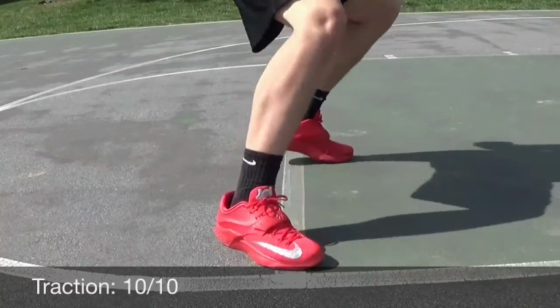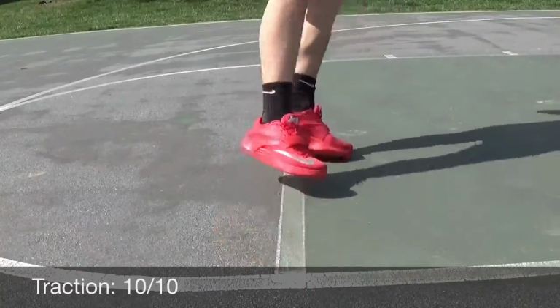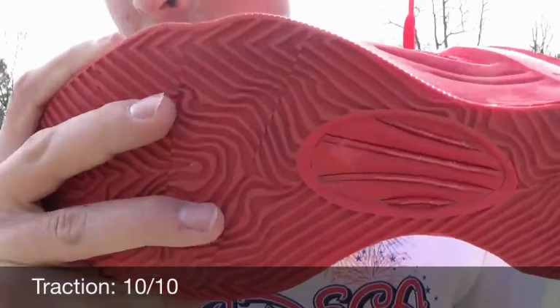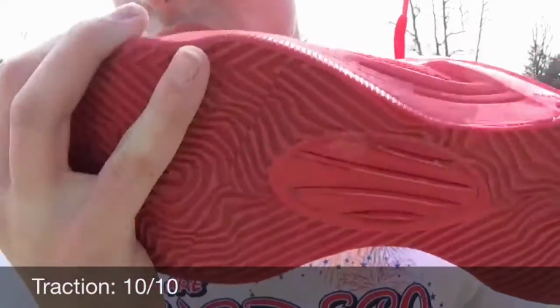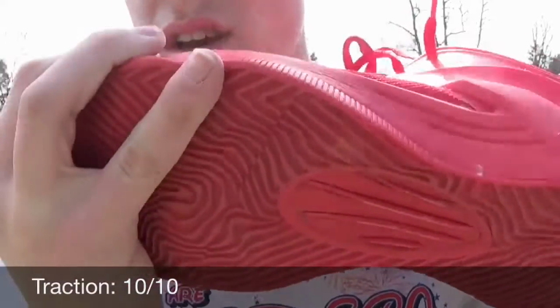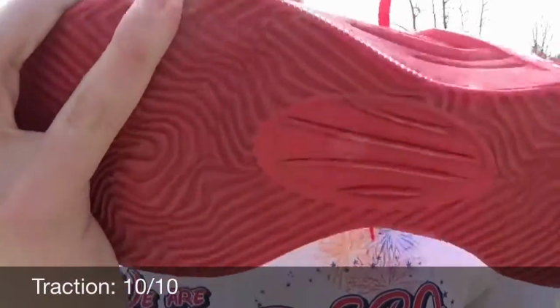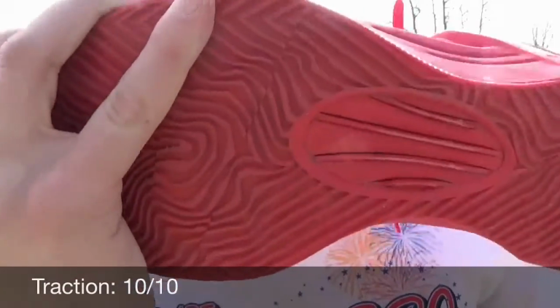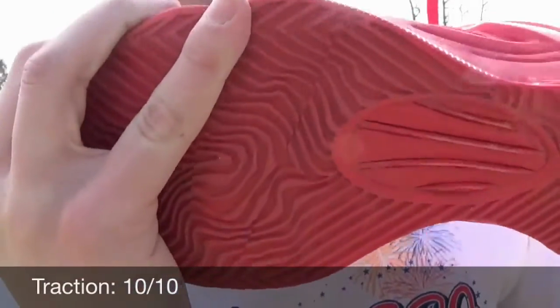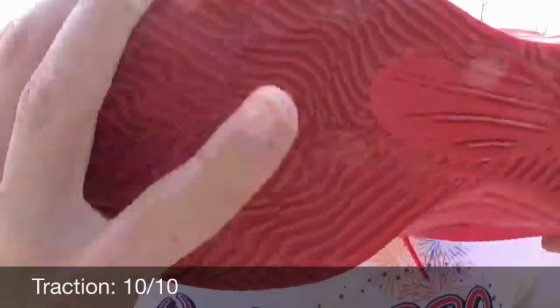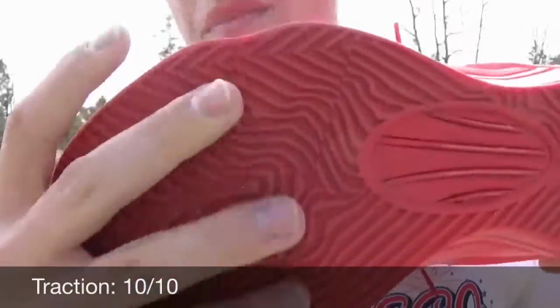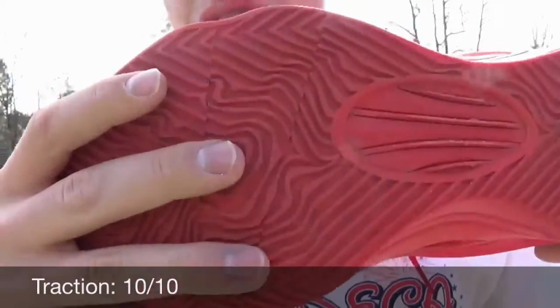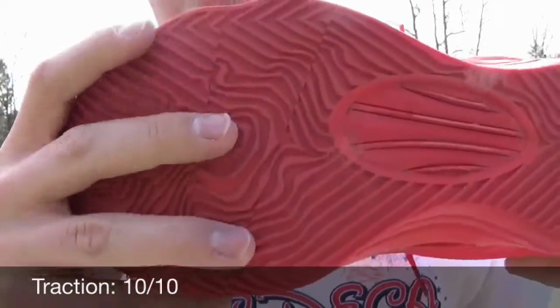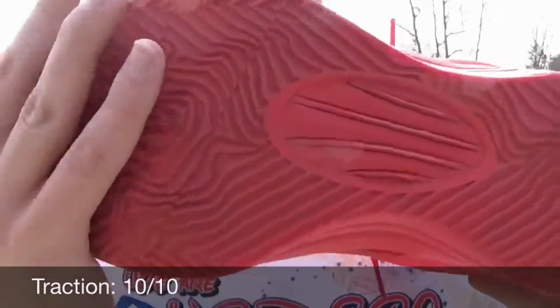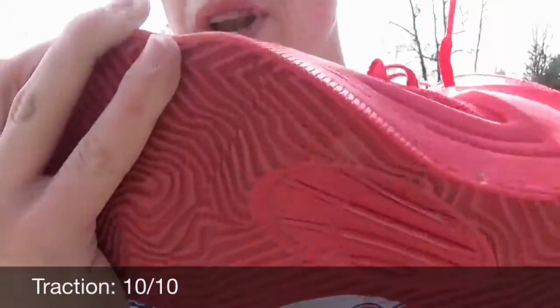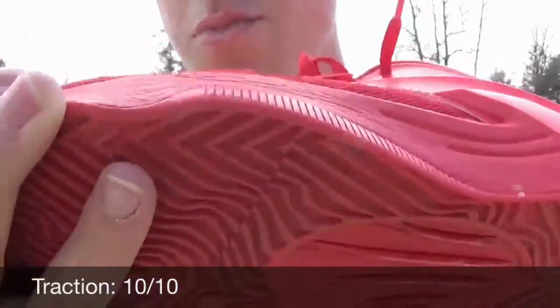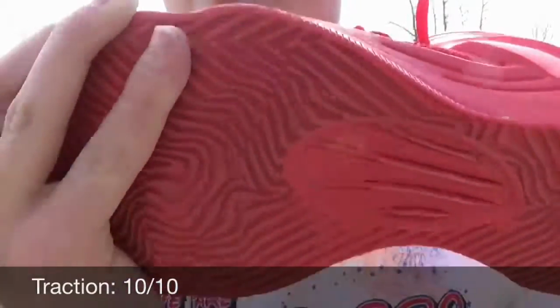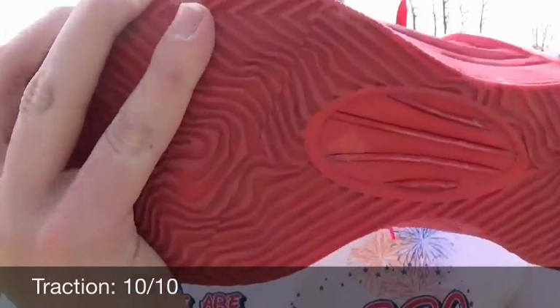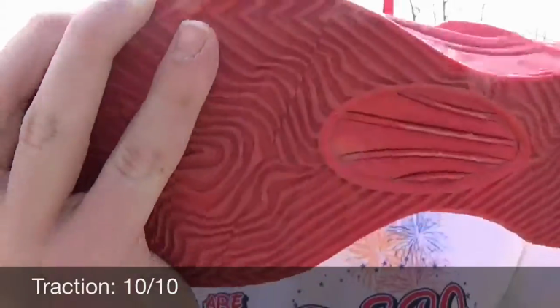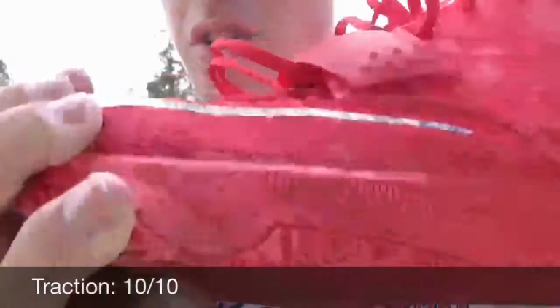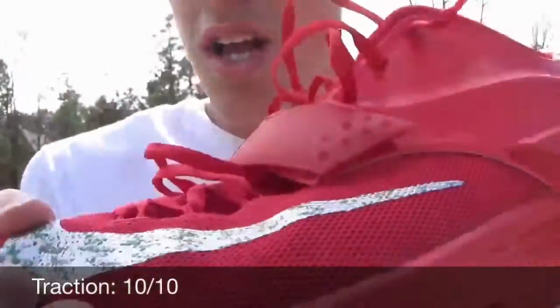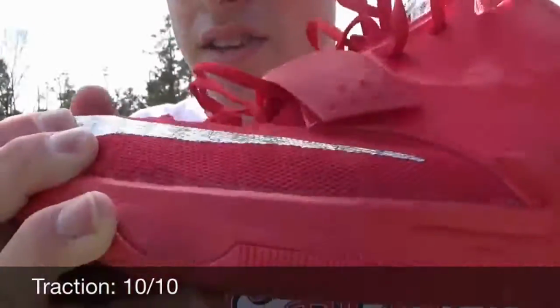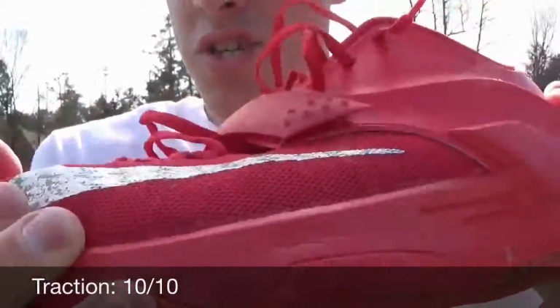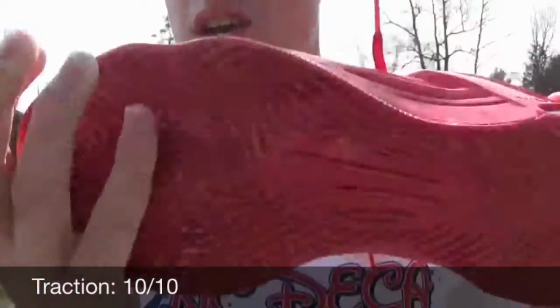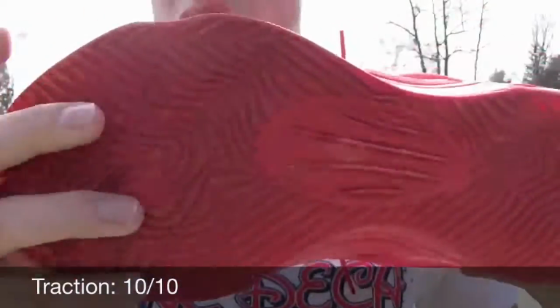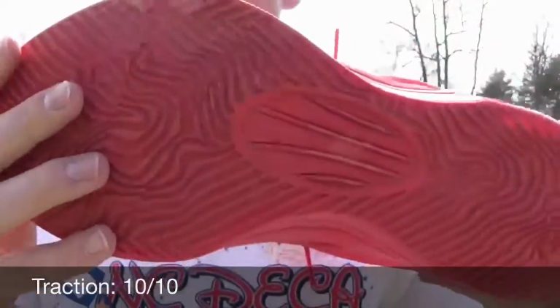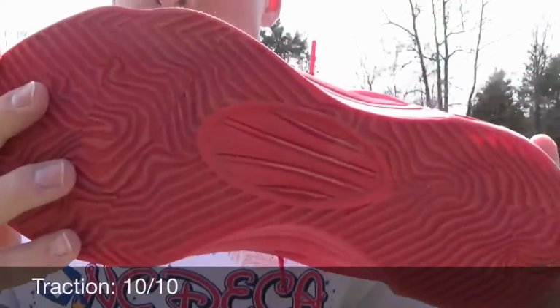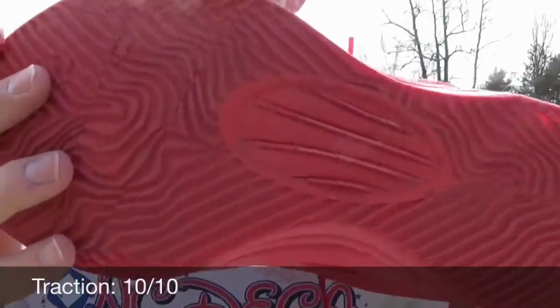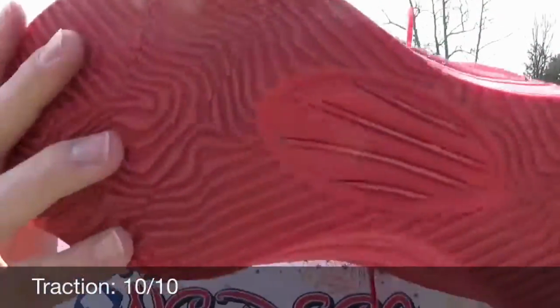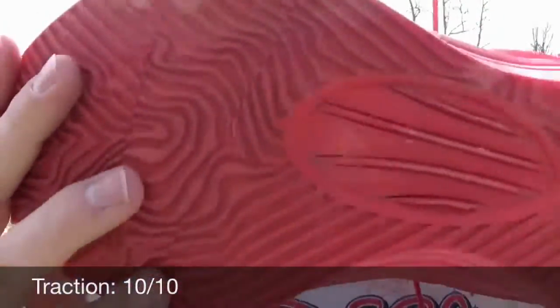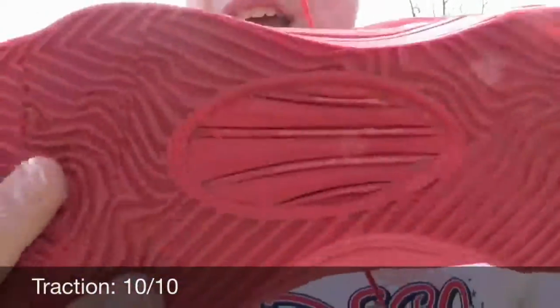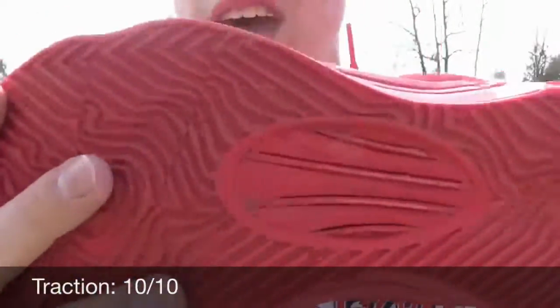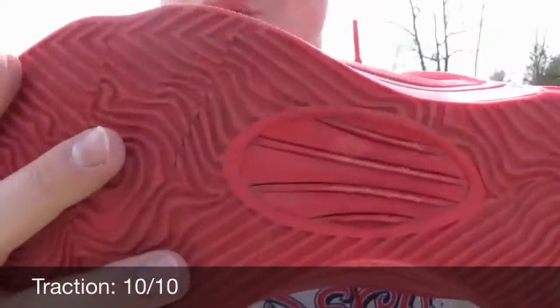Right in the middle you've got this torsional support piece — I'm not exactly sure what it's called, but it's supposed to help your foot twist and turn in these motions. I definitely think that's a nice touch and a helpful feature for the athlete's foot.